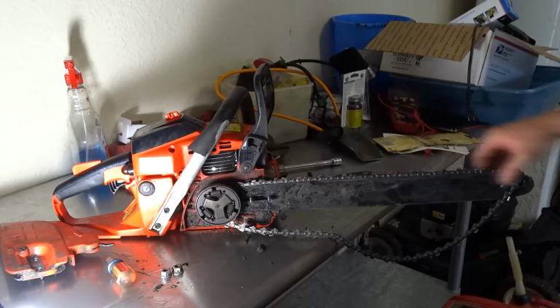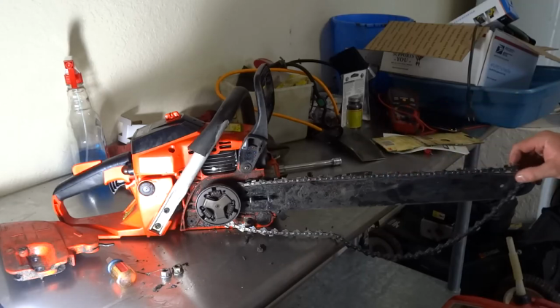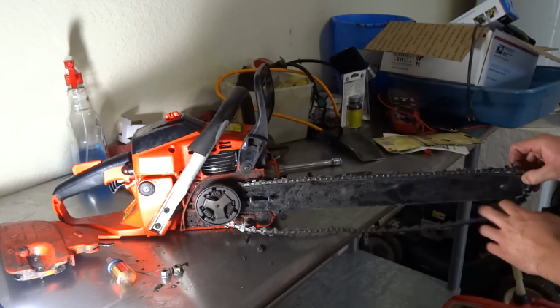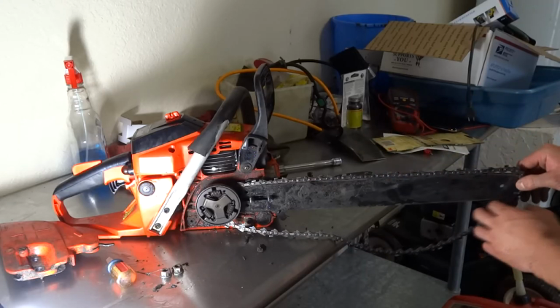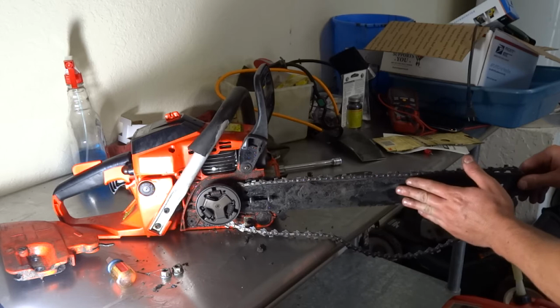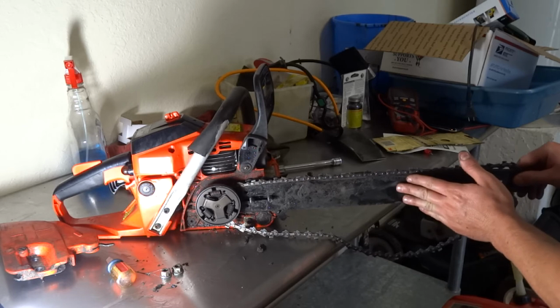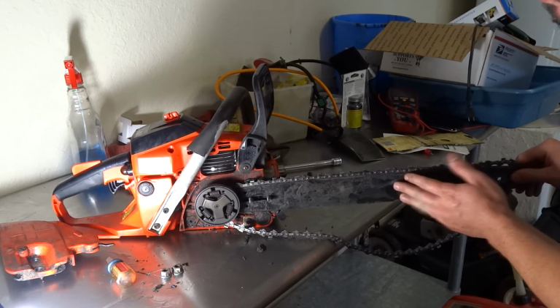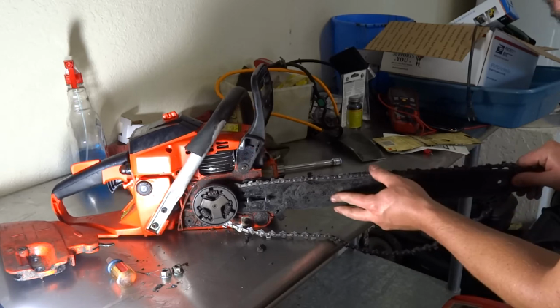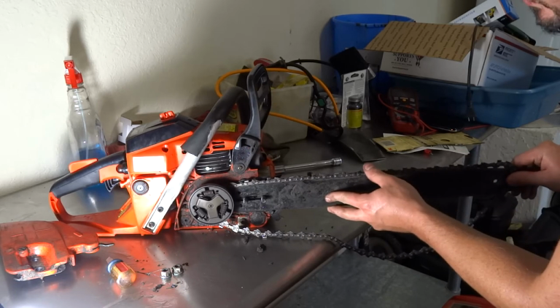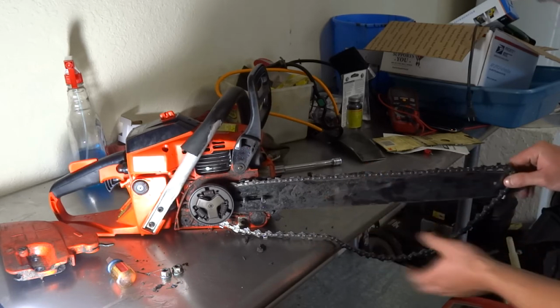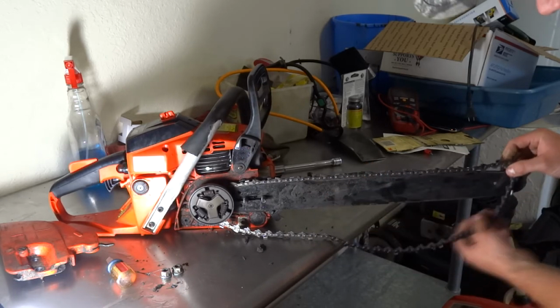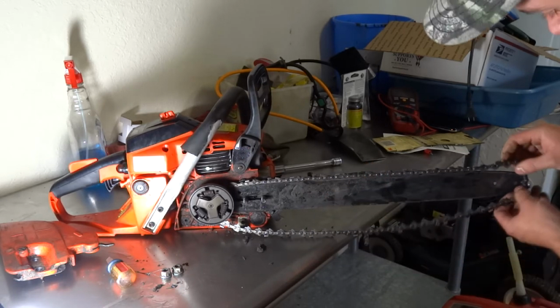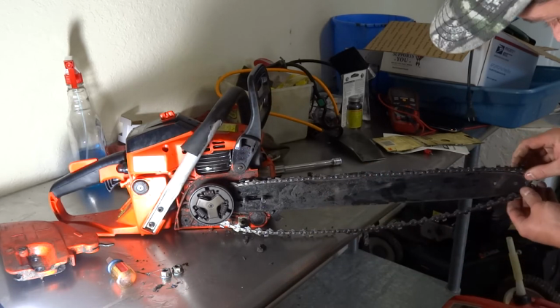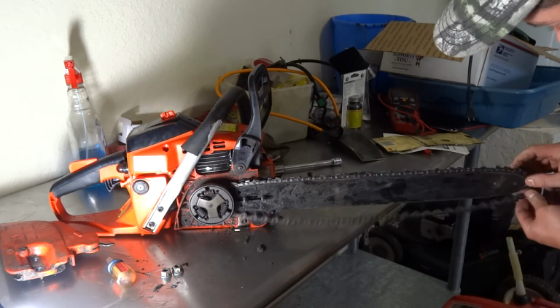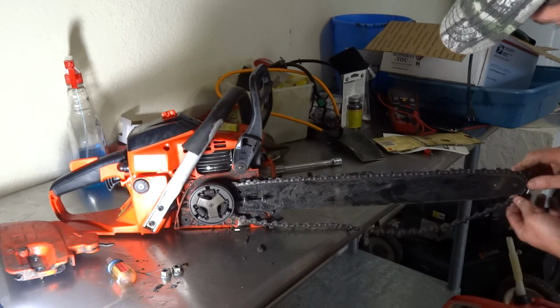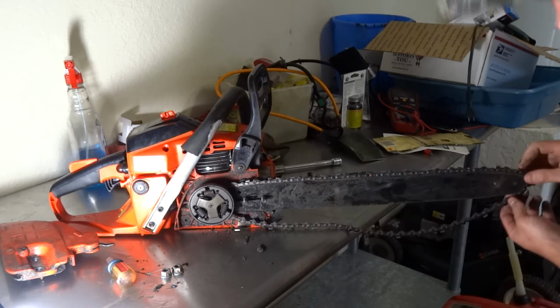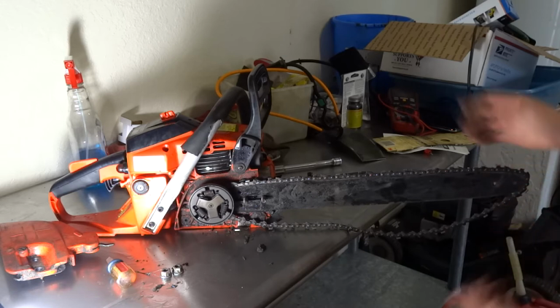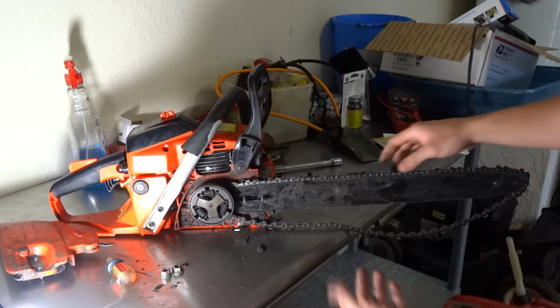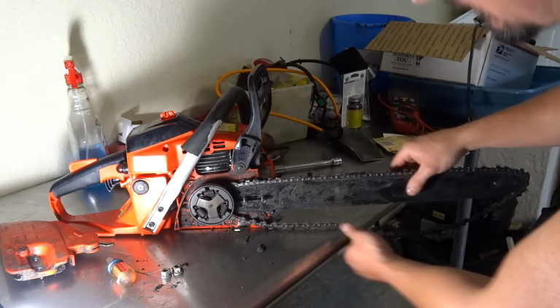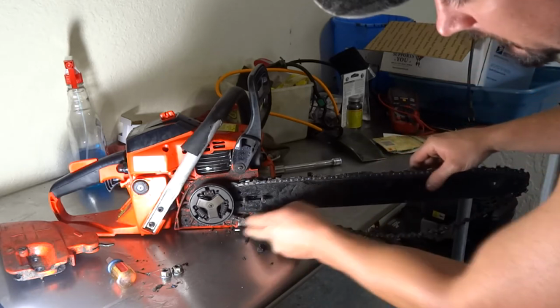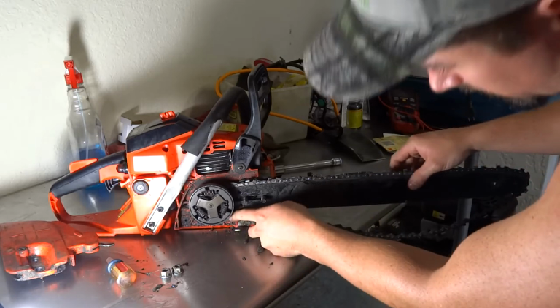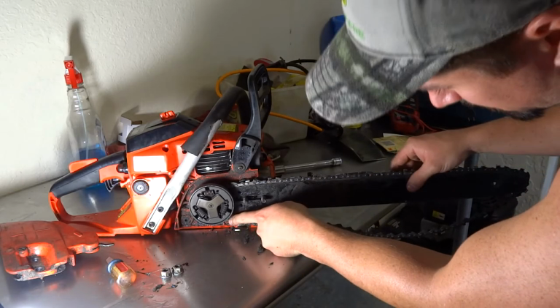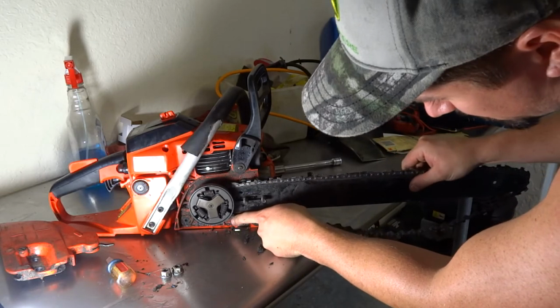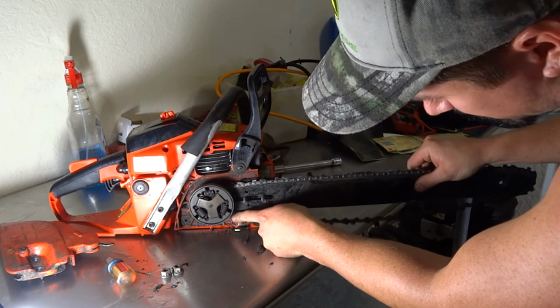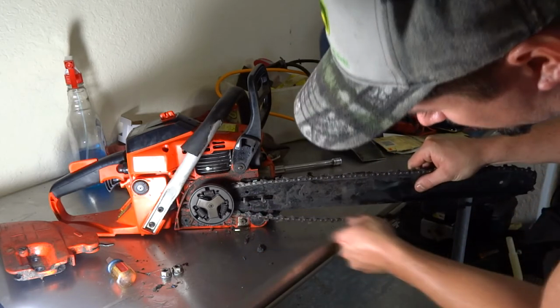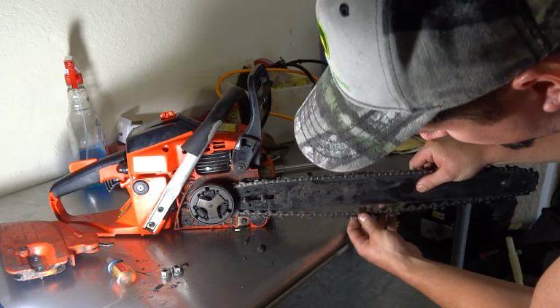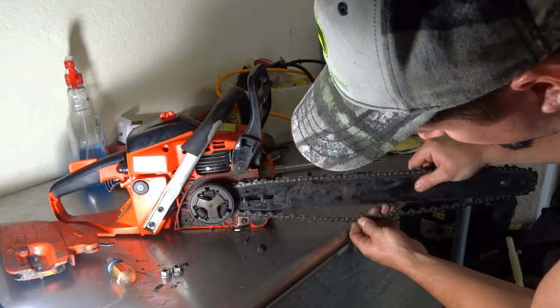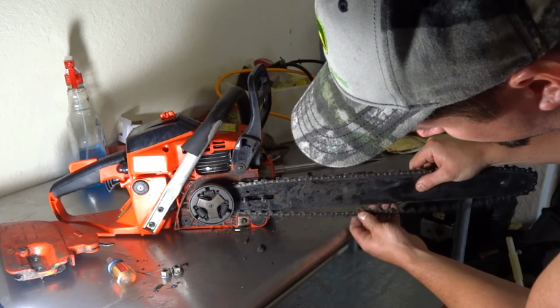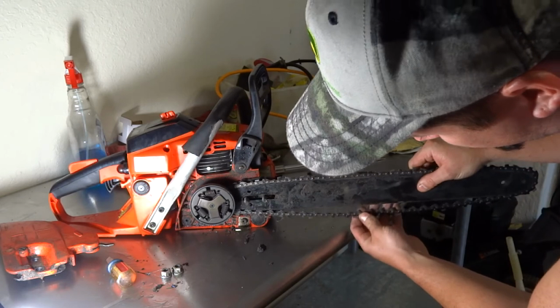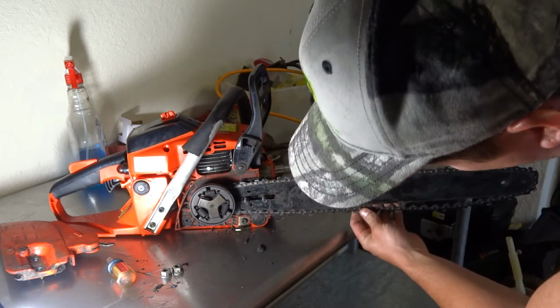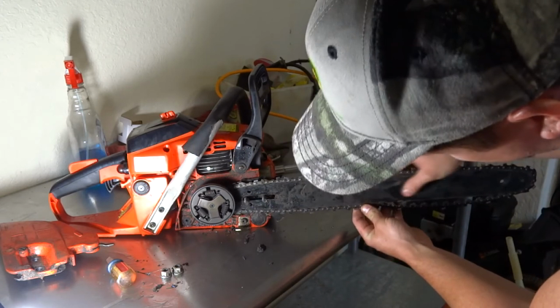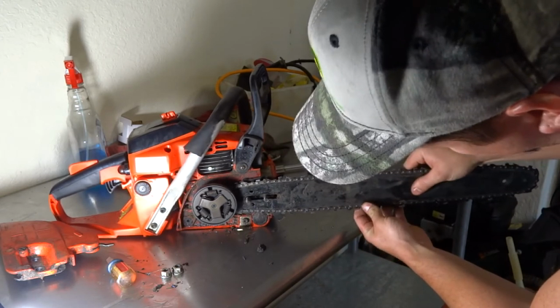When you get to the end and can't quite get it, just slide the guide back a little bit — that's pretty much it. Then when you want to line the bottom up, pull it tight a little bit and make sure it goes into the guide.